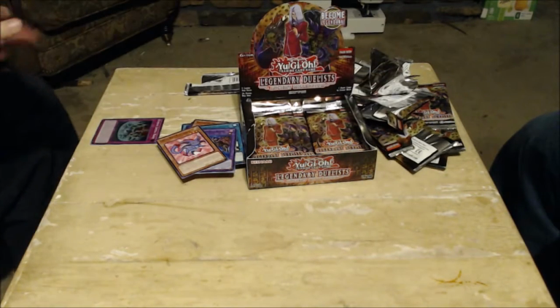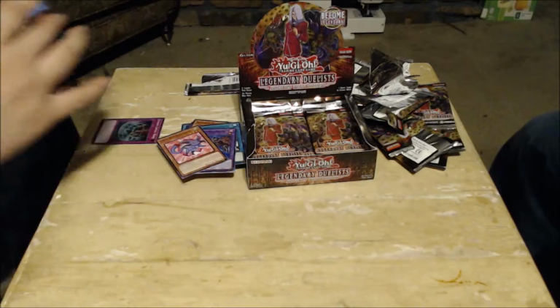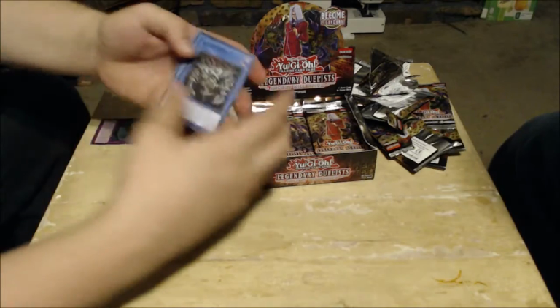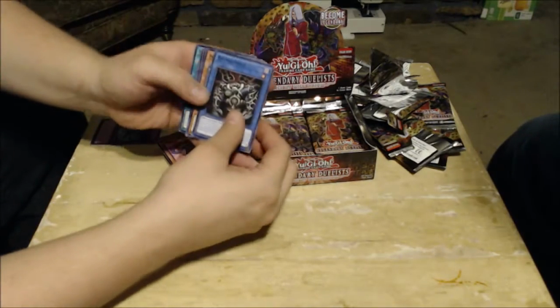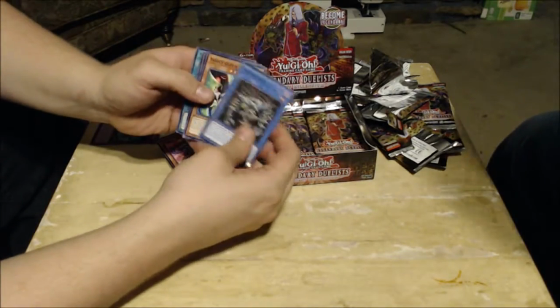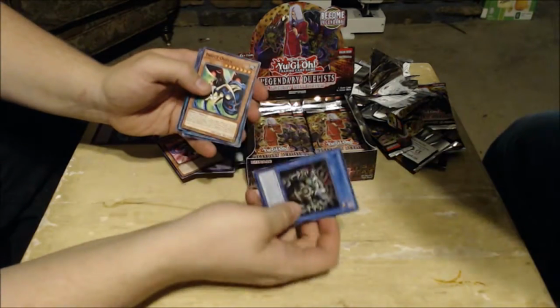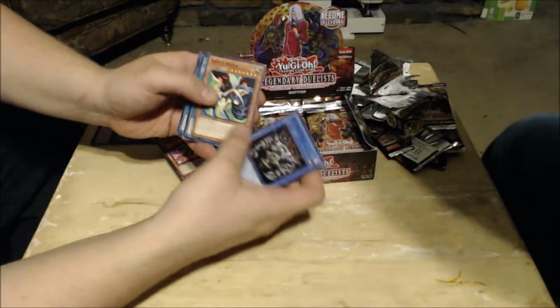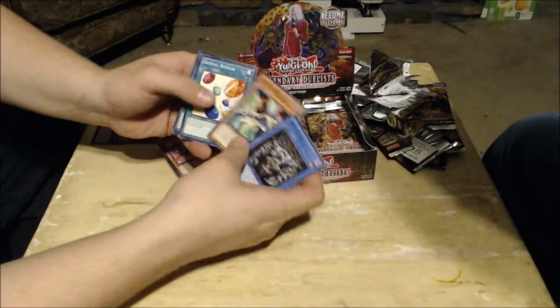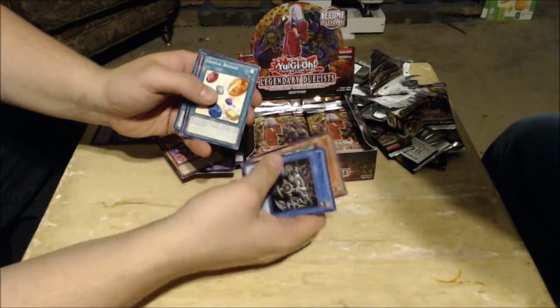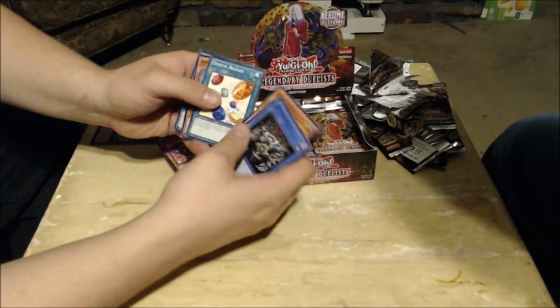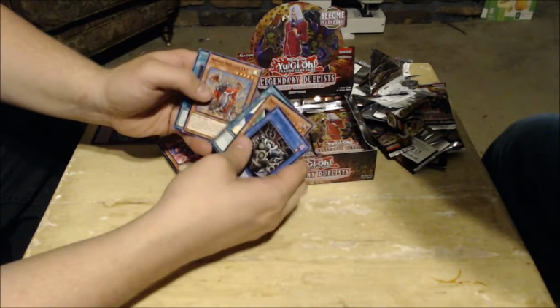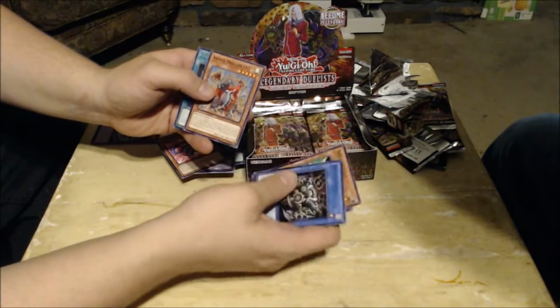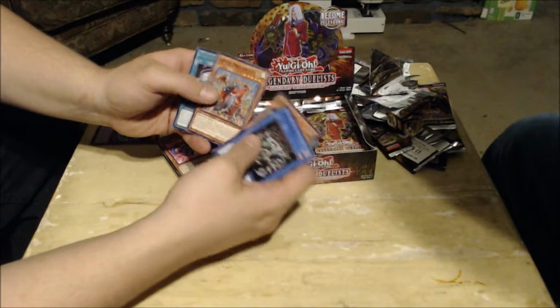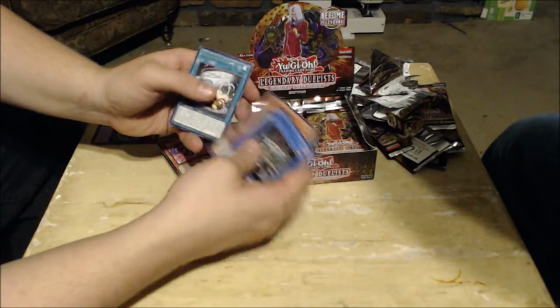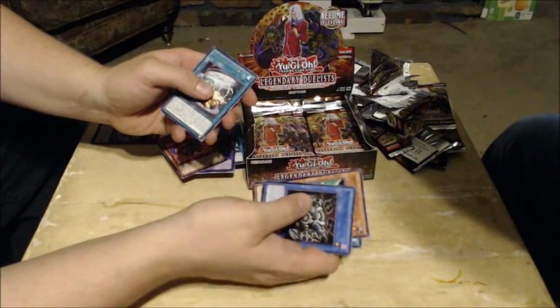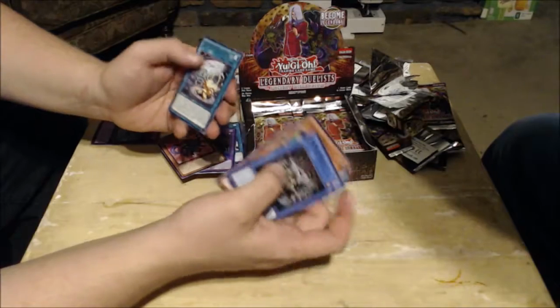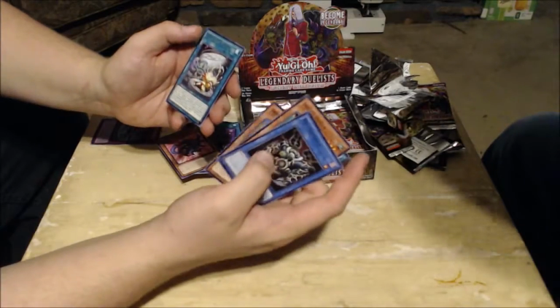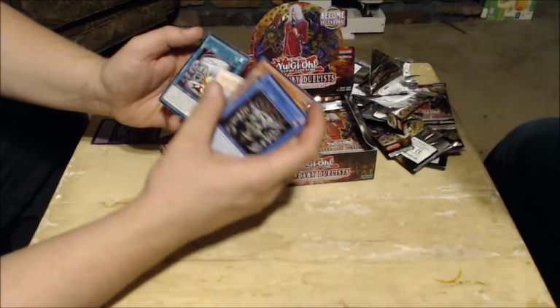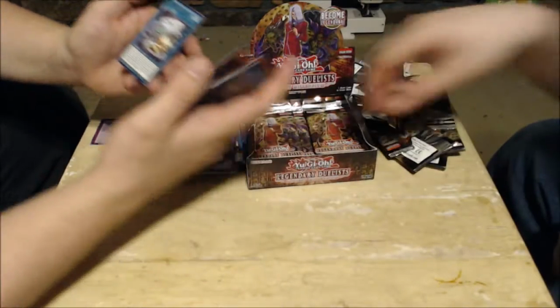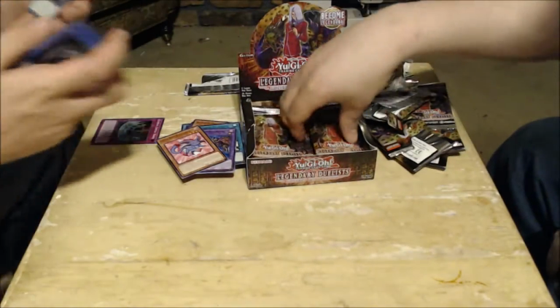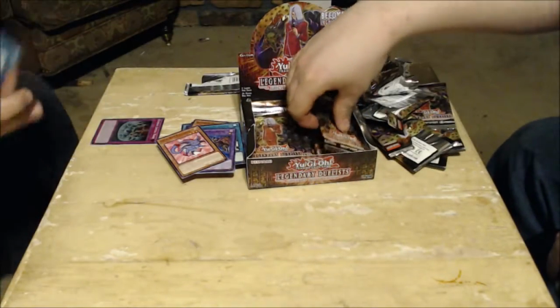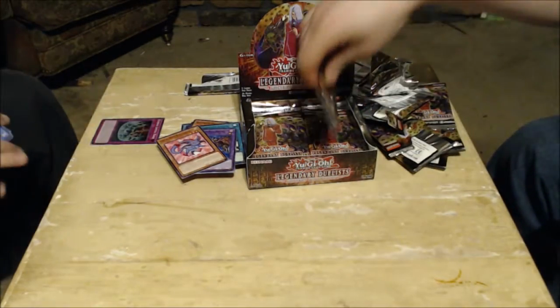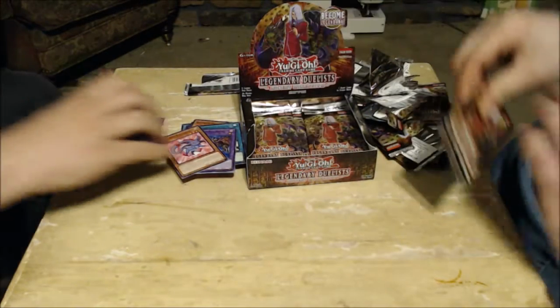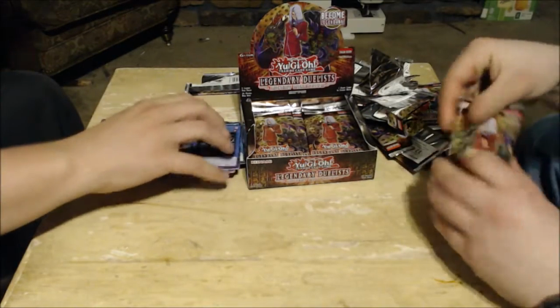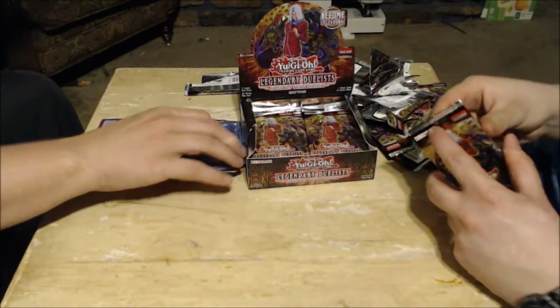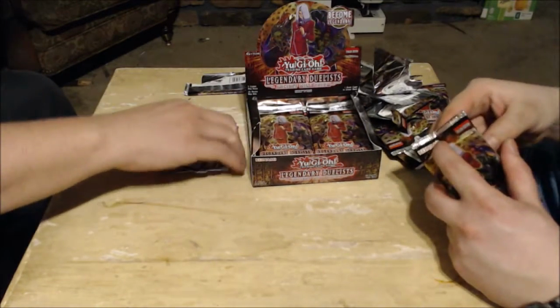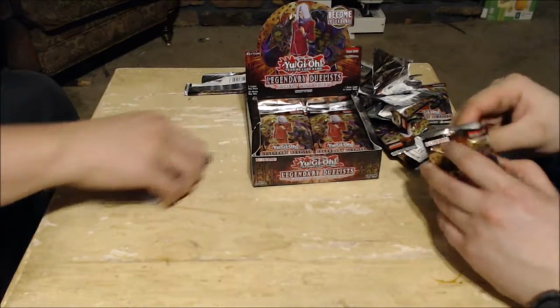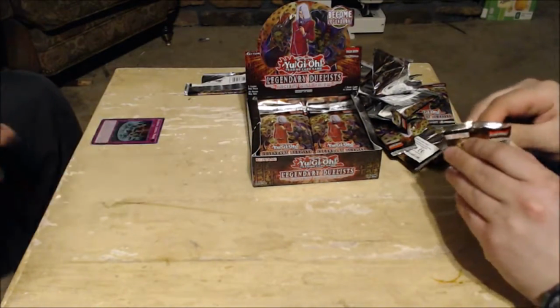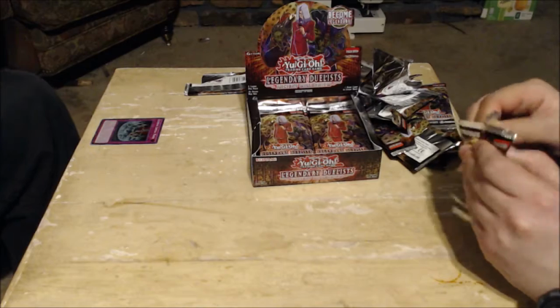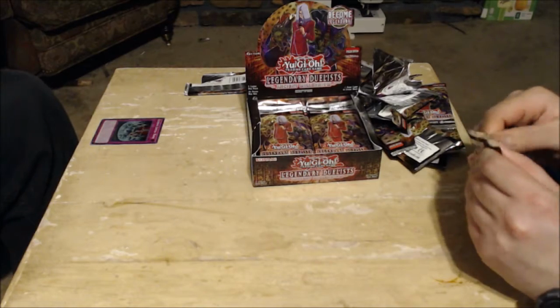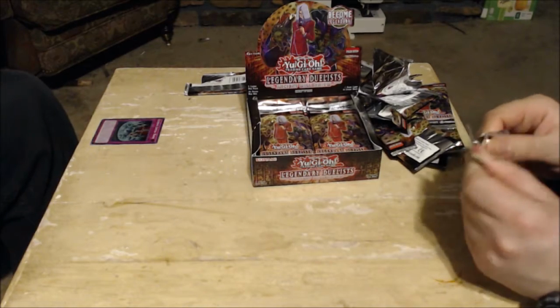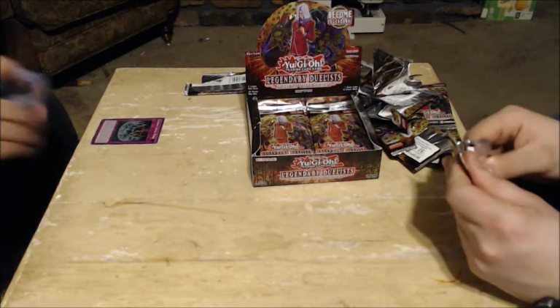Starting off strong with Relinquished, Insect Queen, Crystal Release, Arm Dragon Level 5, and Ojama Simulation. They could have done Chazz a little more justice — just pick one or two archetypes.